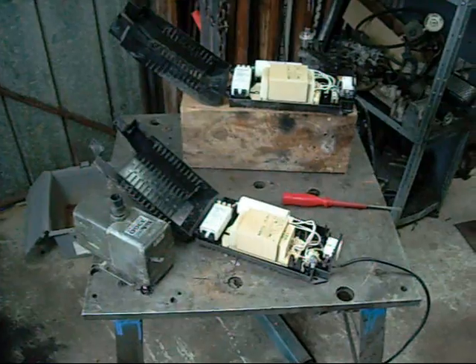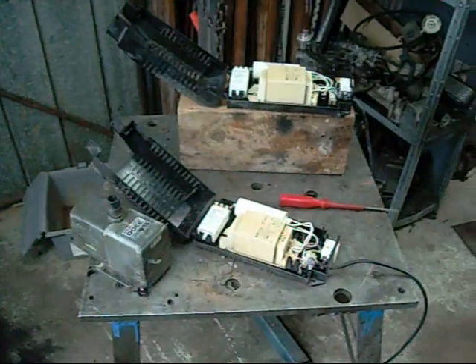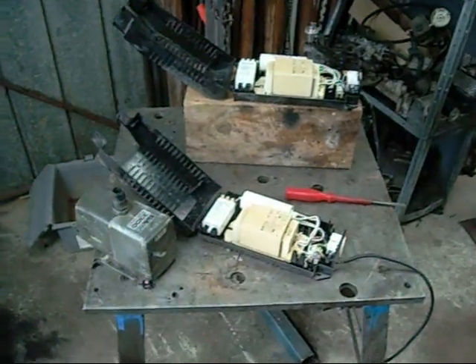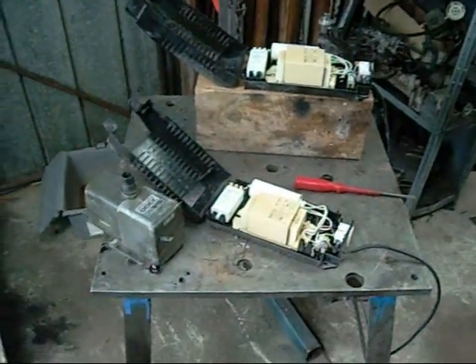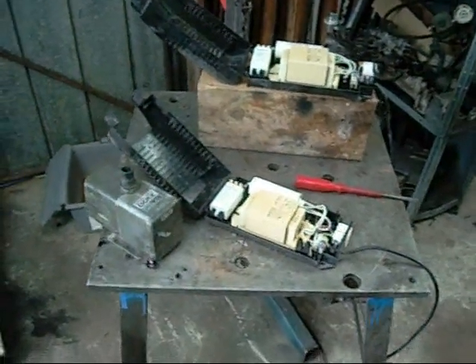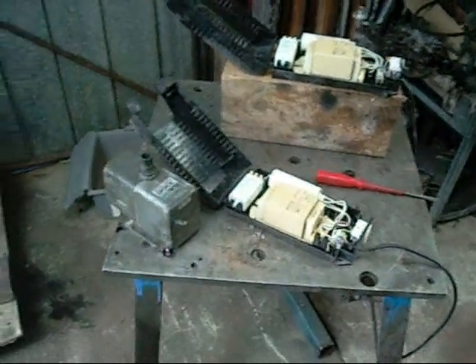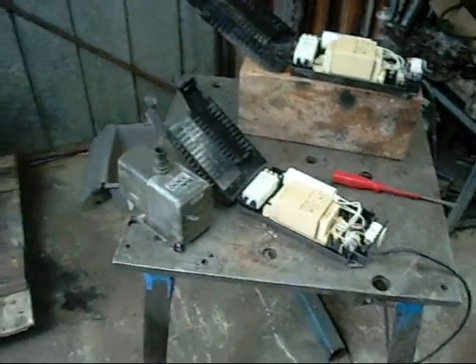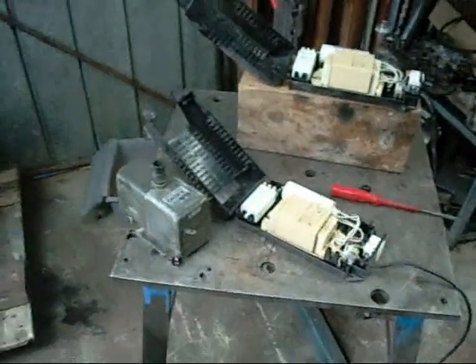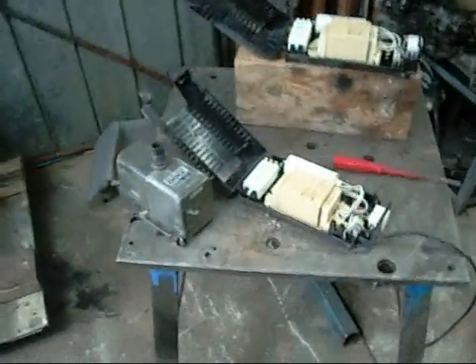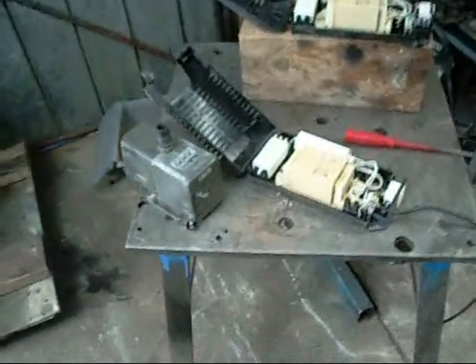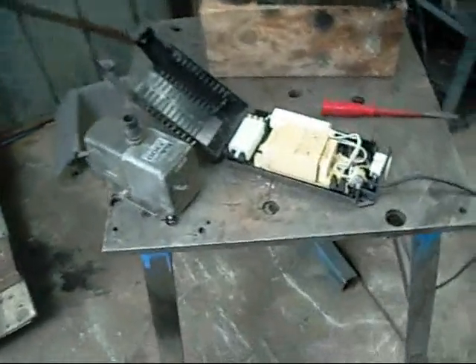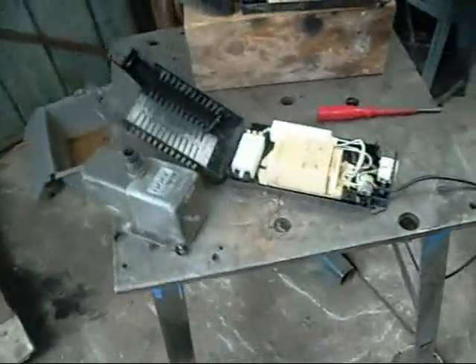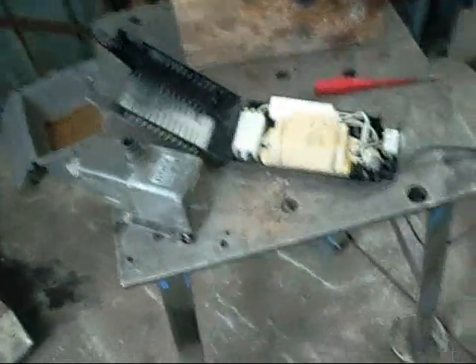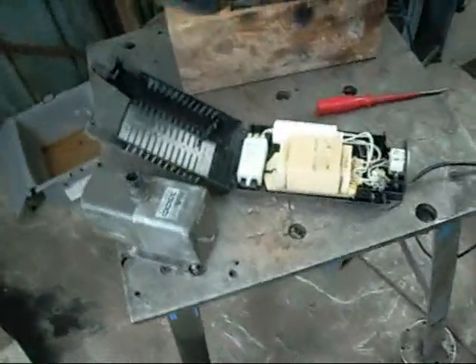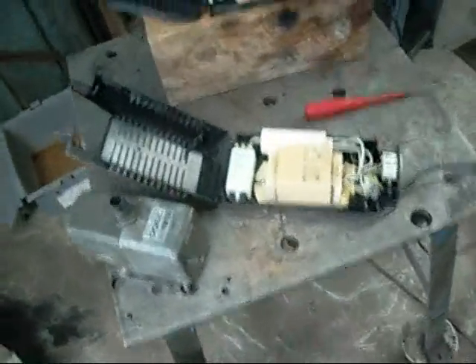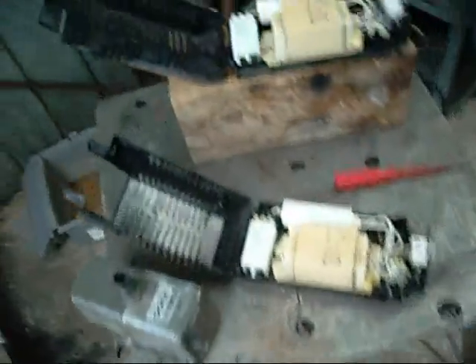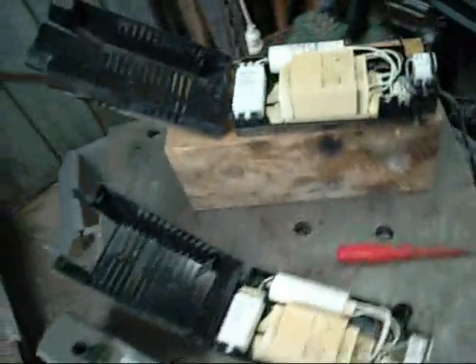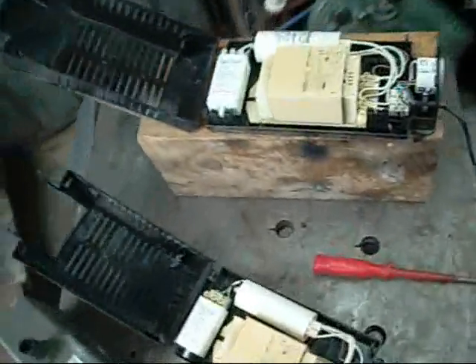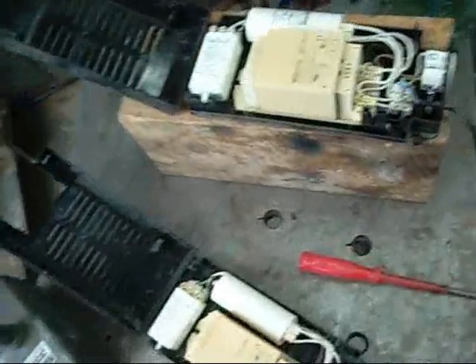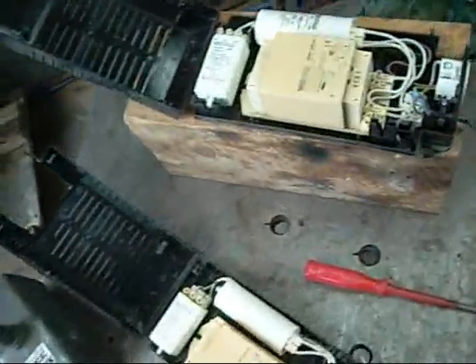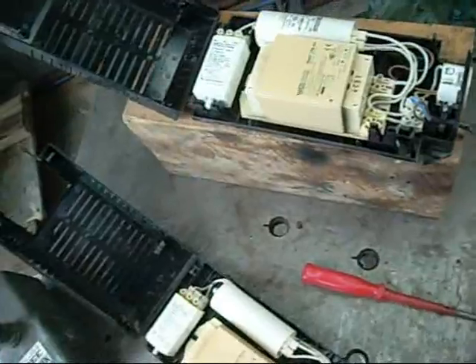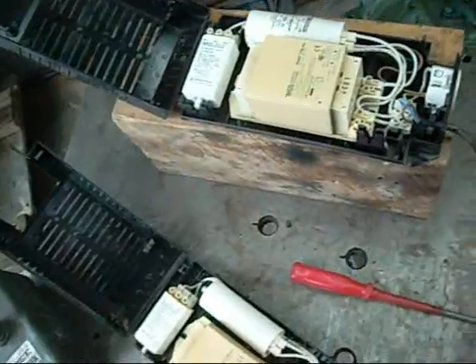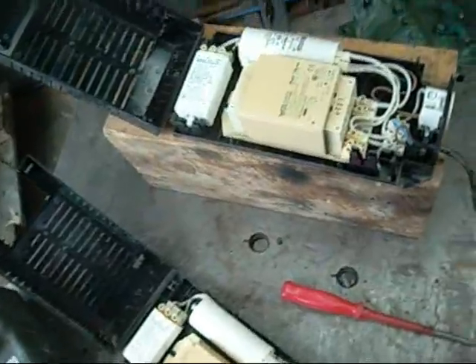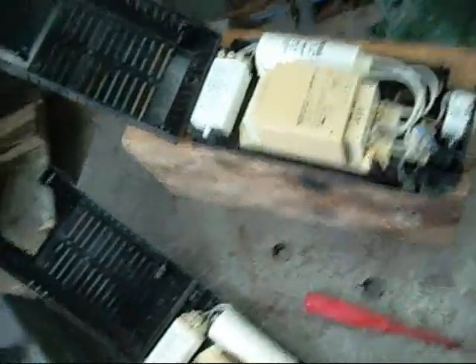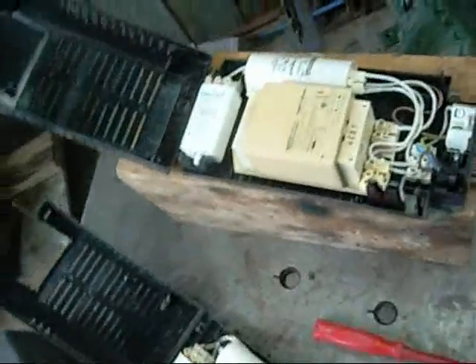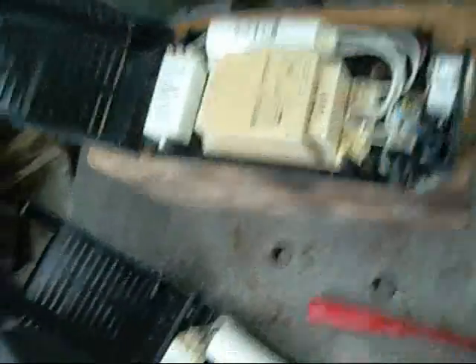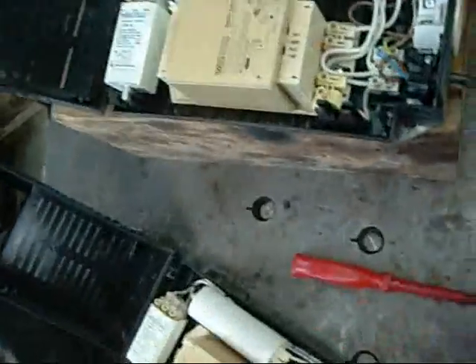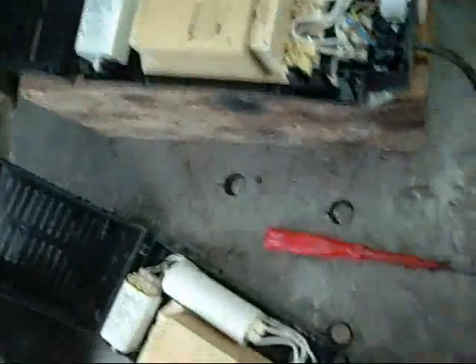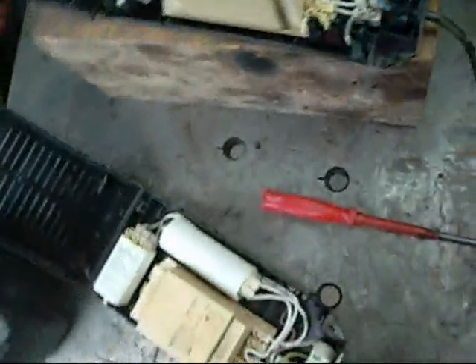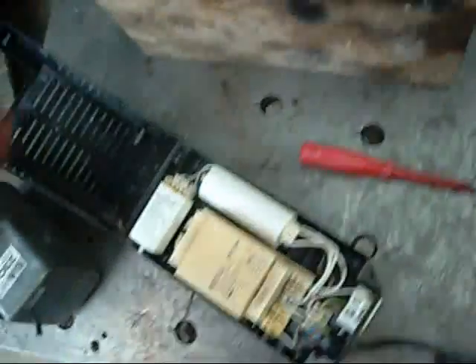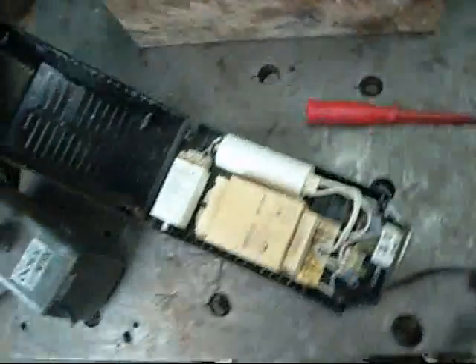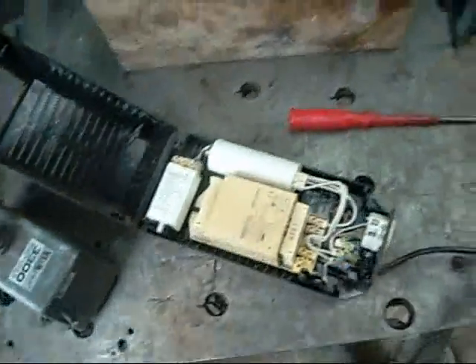G'day folks. It's time for a string of equipment autopsies, and possibly some sparks and fire. I'm going to start with these.